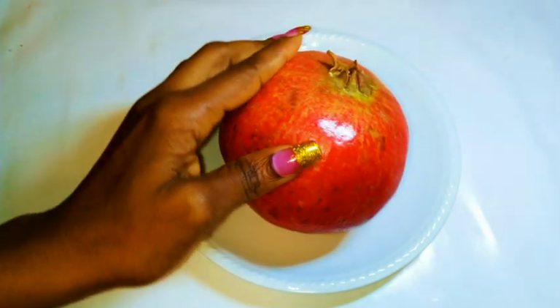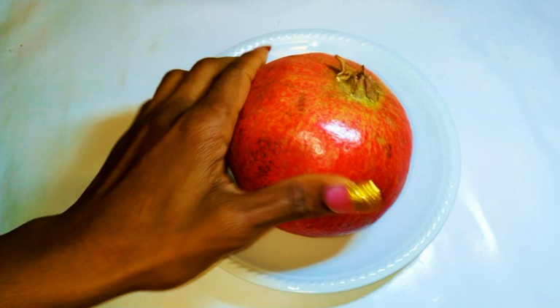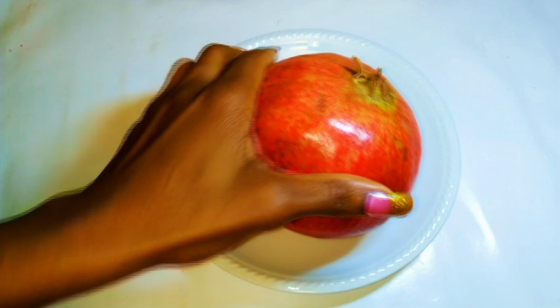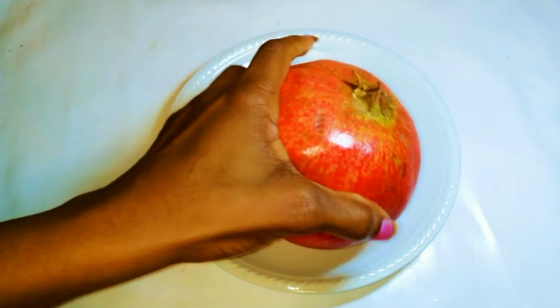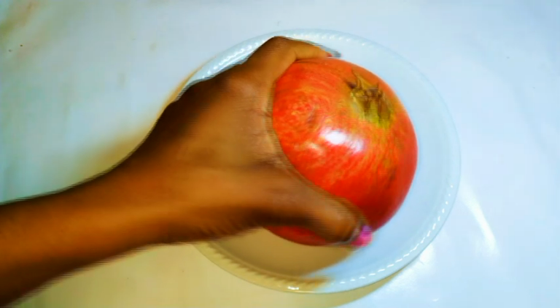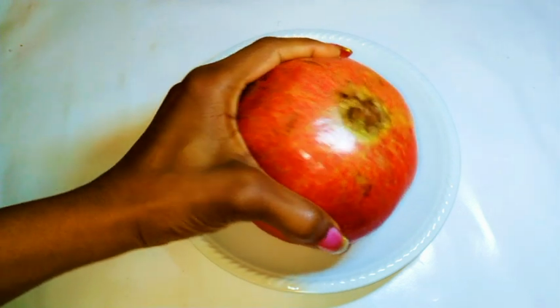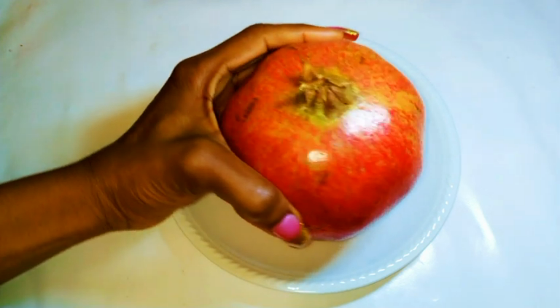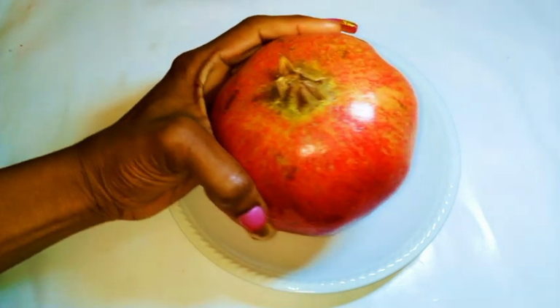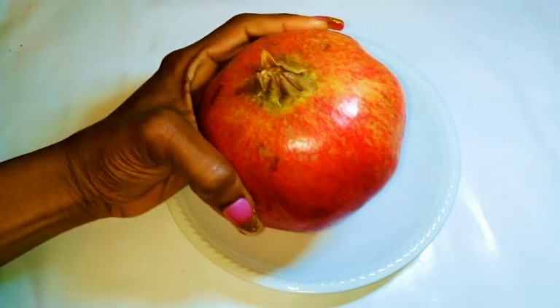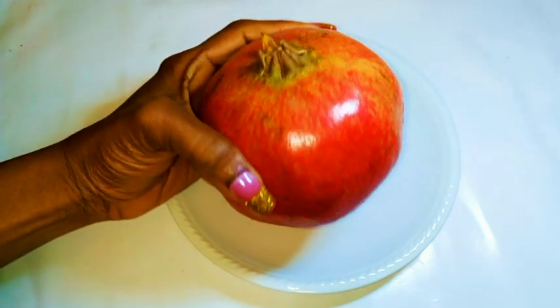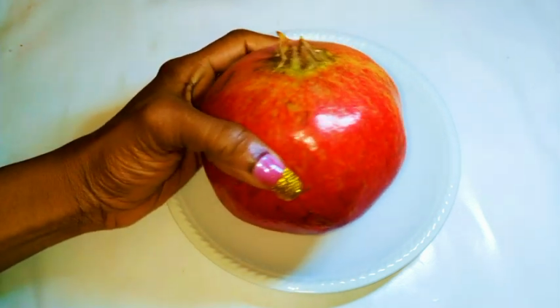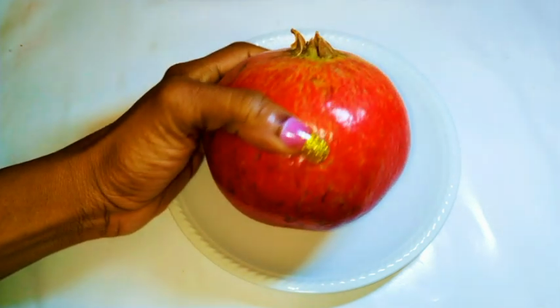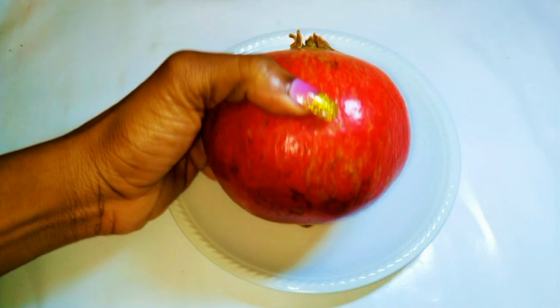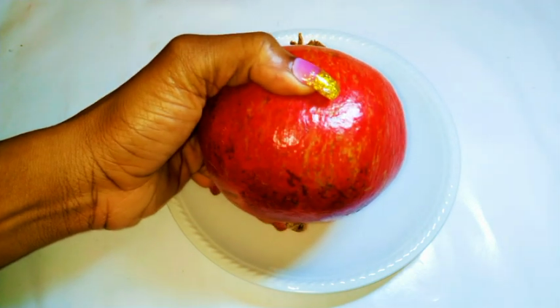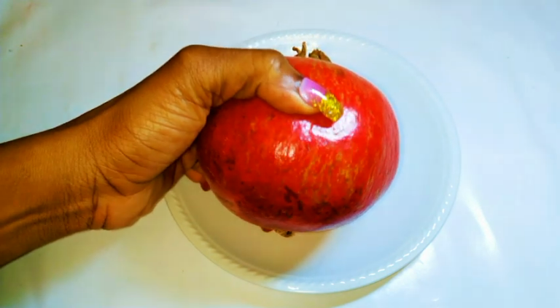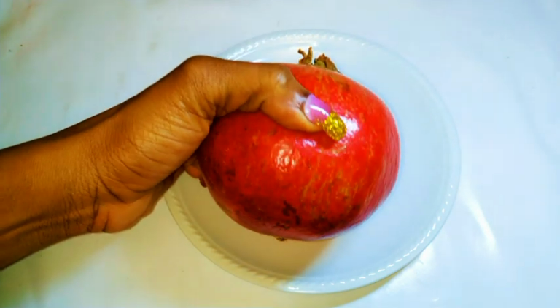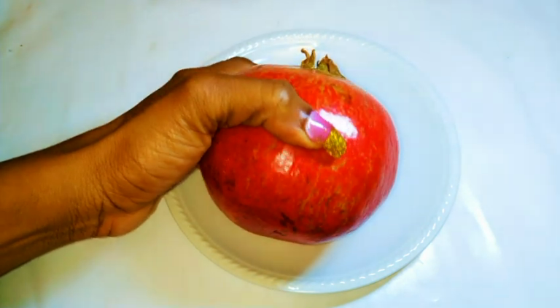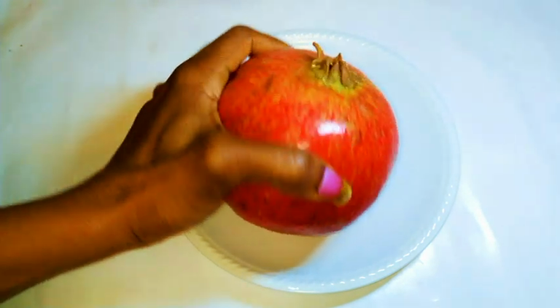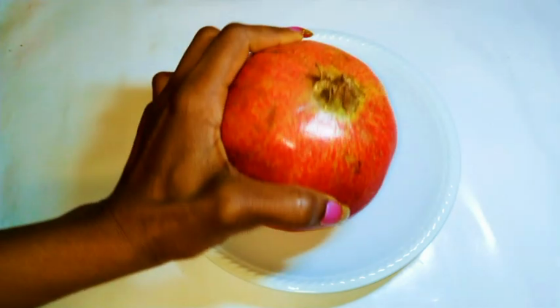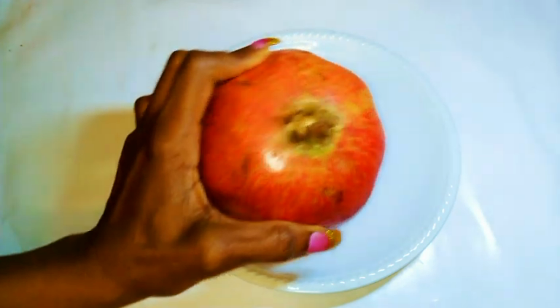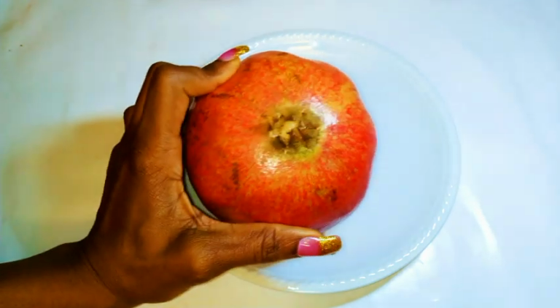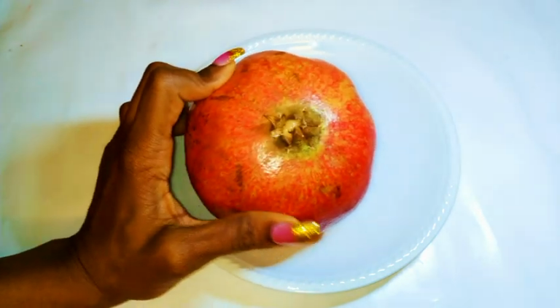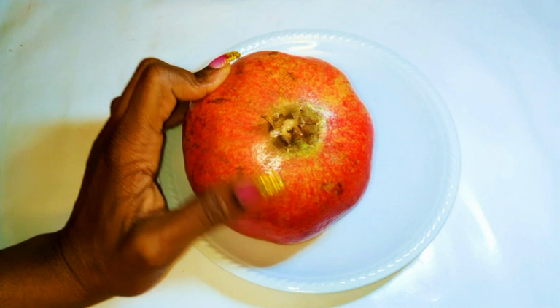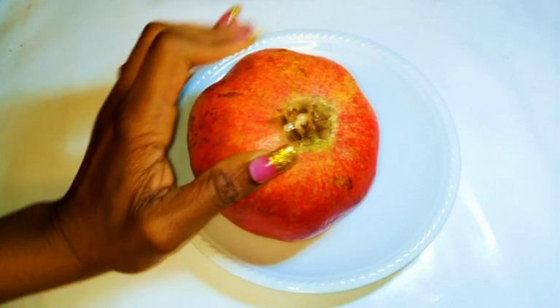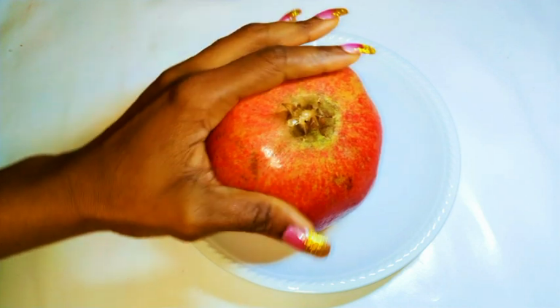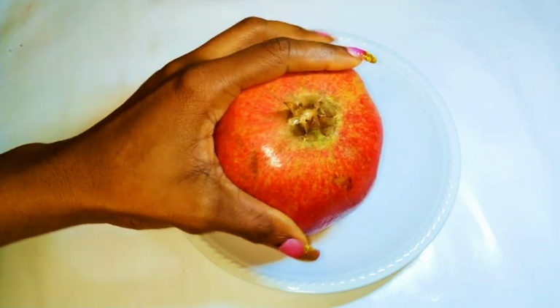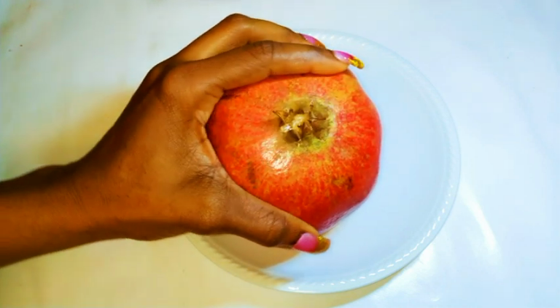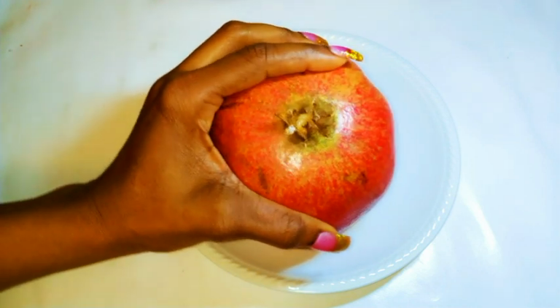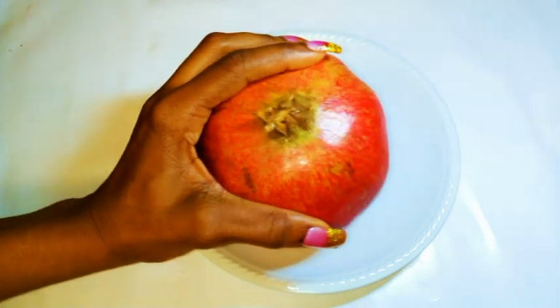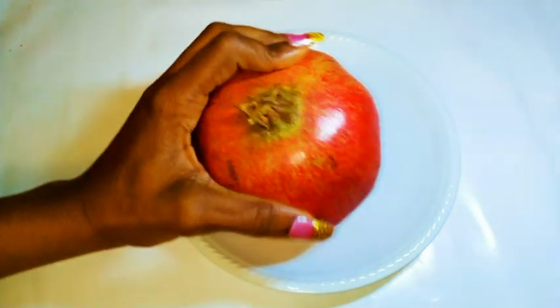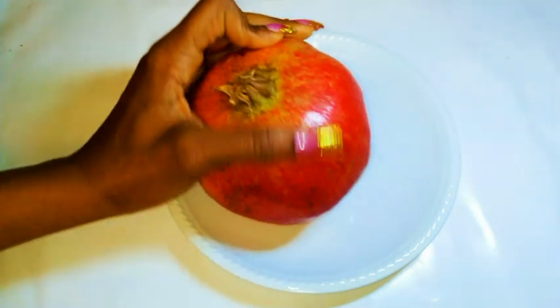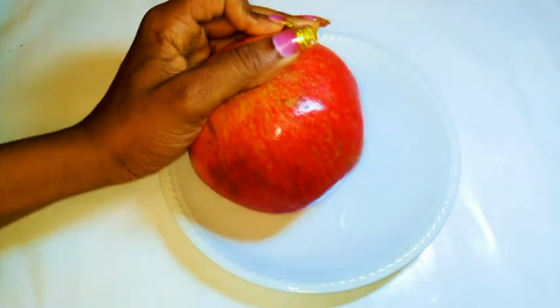So if you've ever tried opening this fruit, you would know it's very, very hectic and can be so messy. In this video, I'm going to show you how I open mine. I'm not going to talk so much — you just have to watch it and follow.